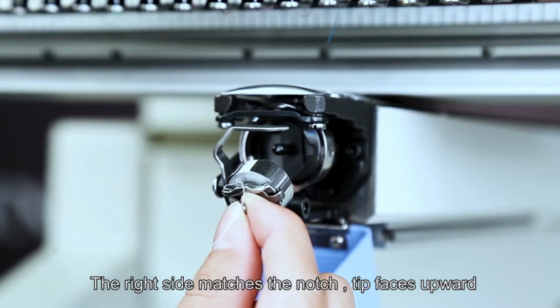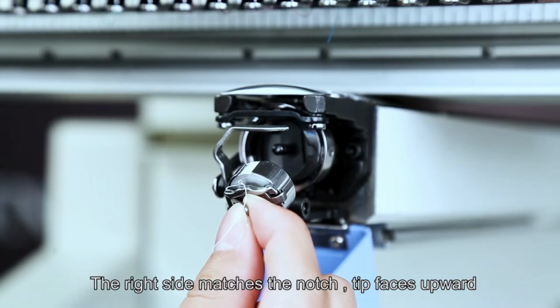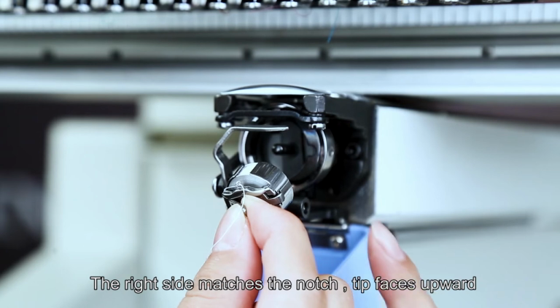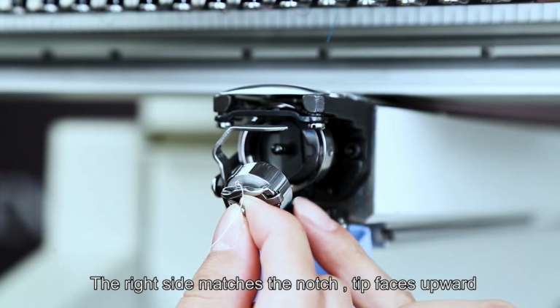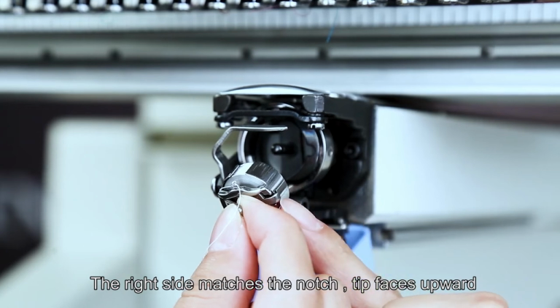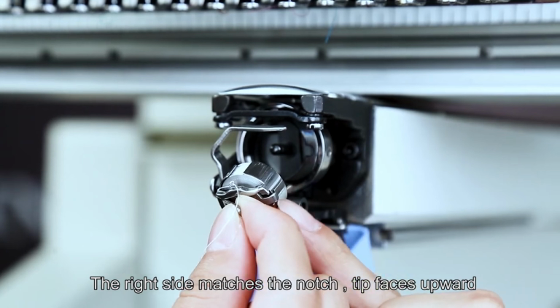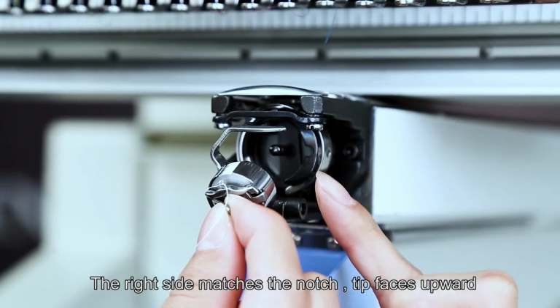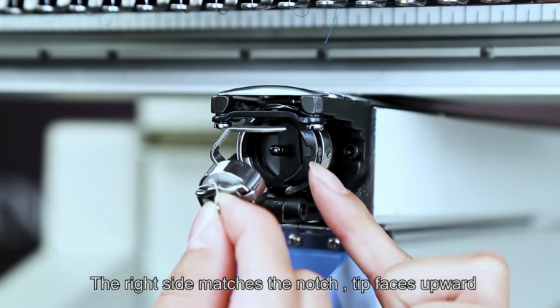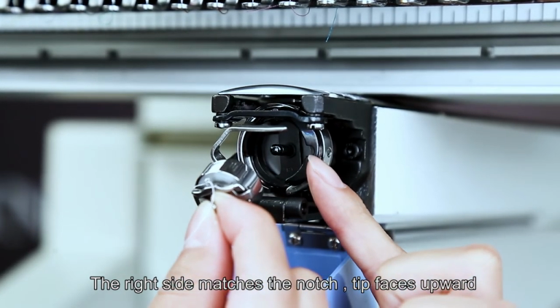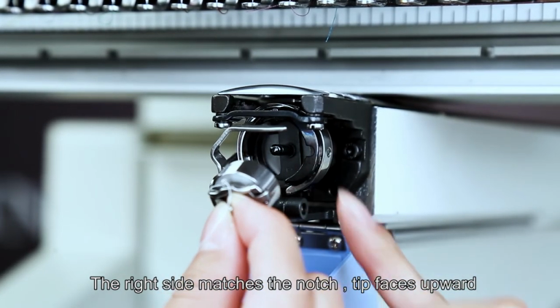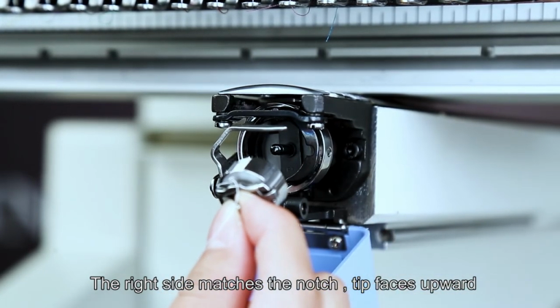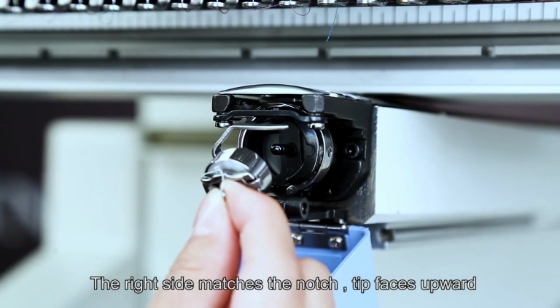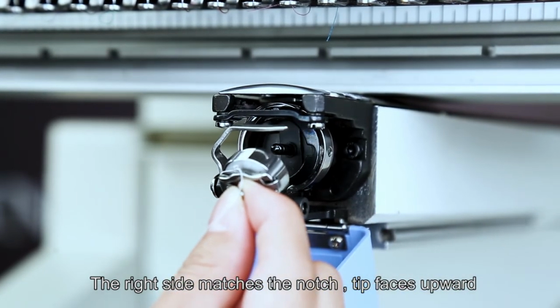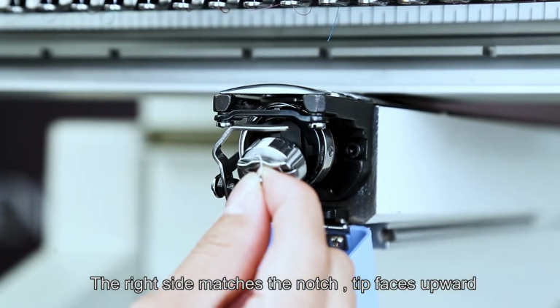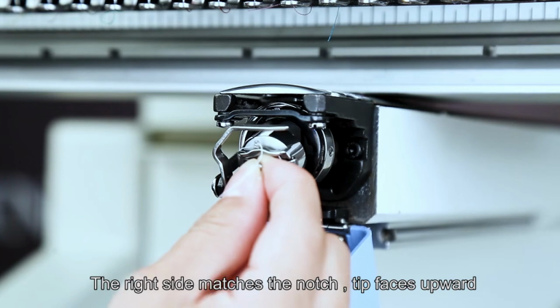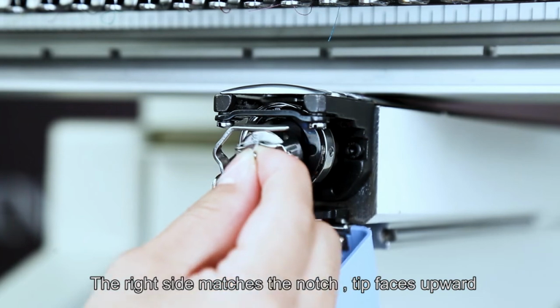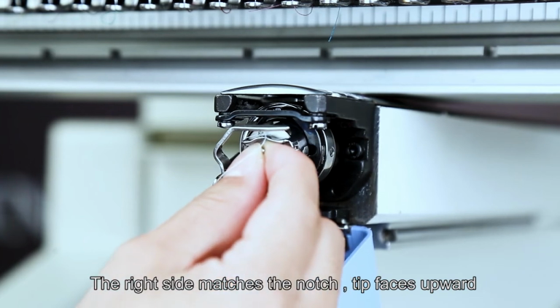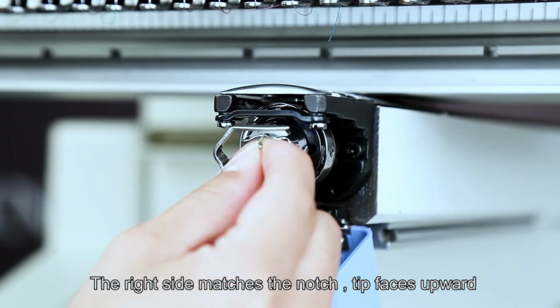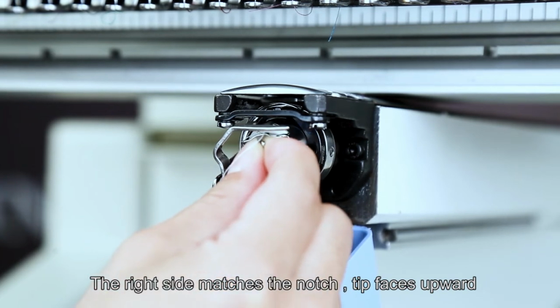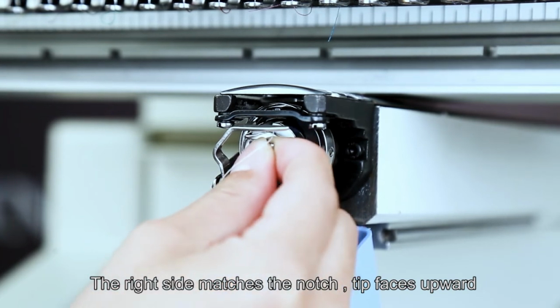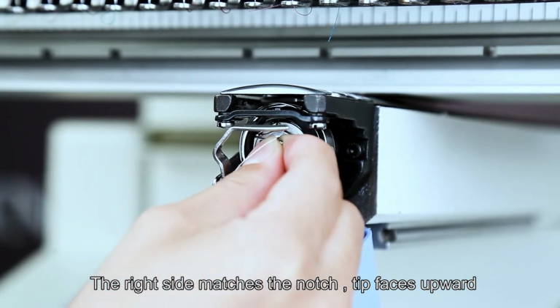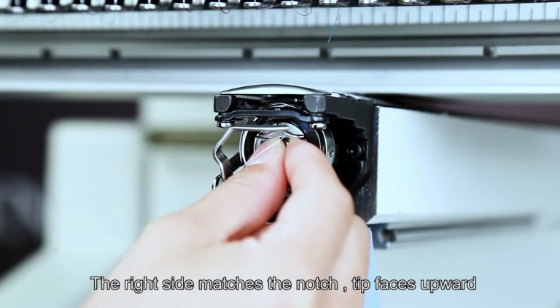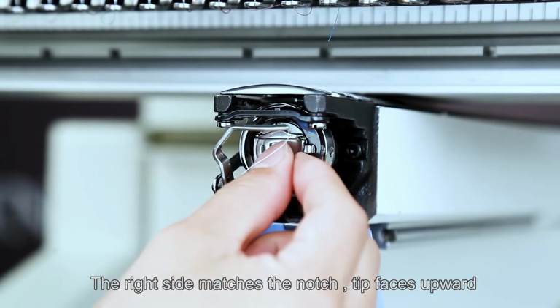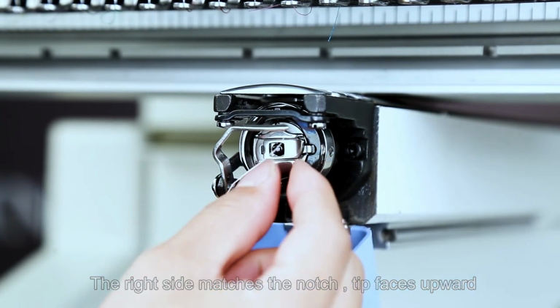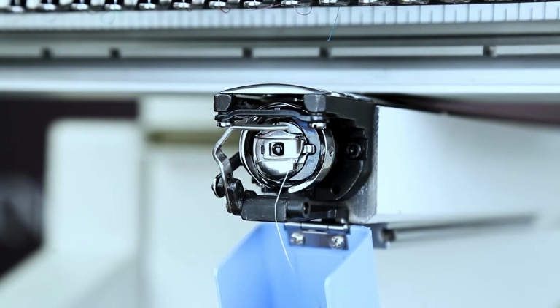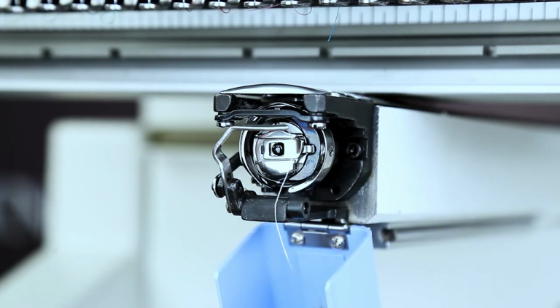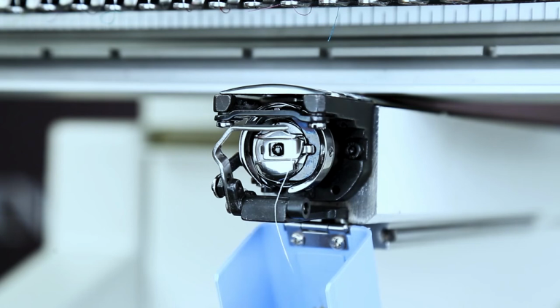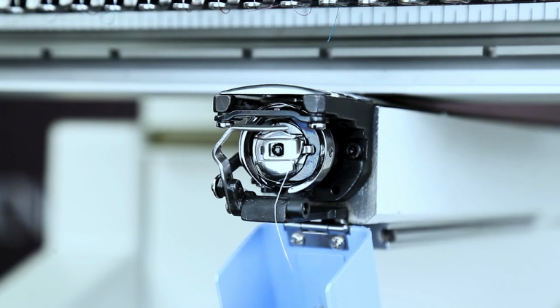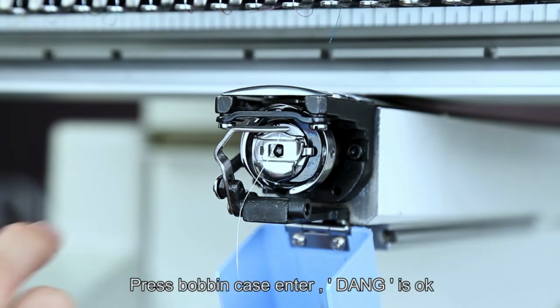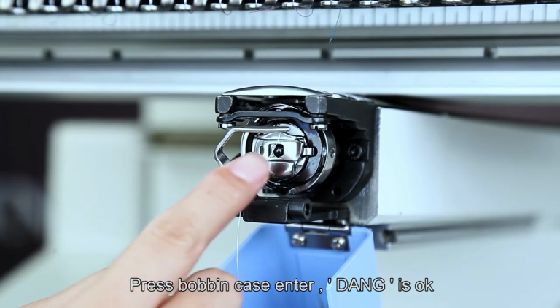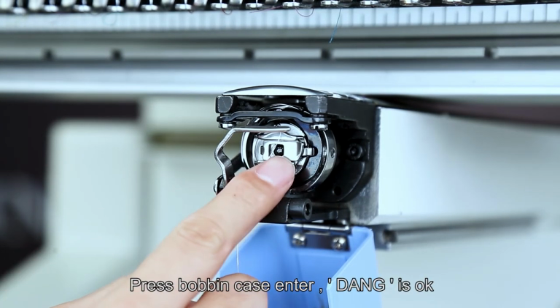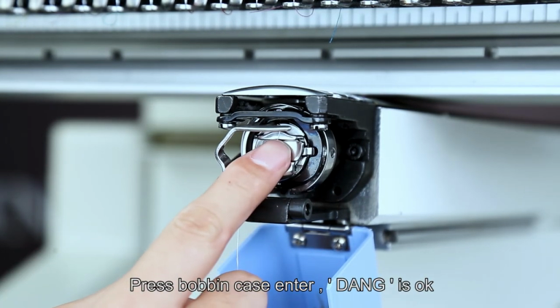The right side matches the notch. Tip faces upward. Press the bobbin case in.